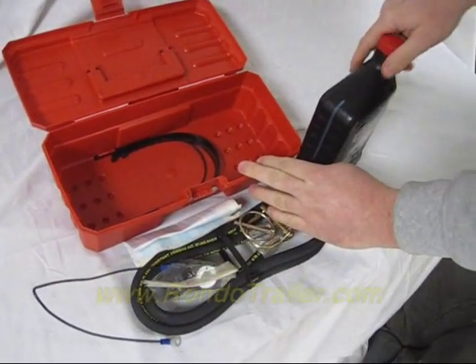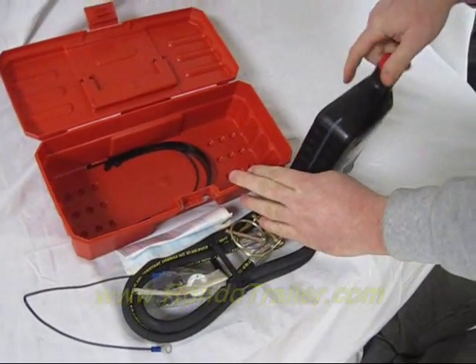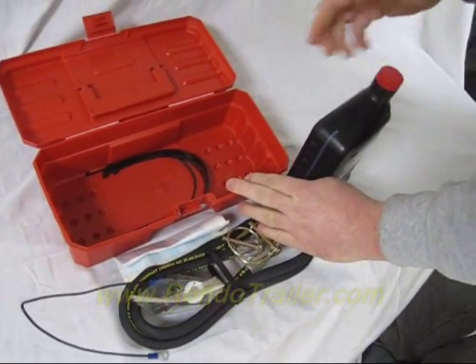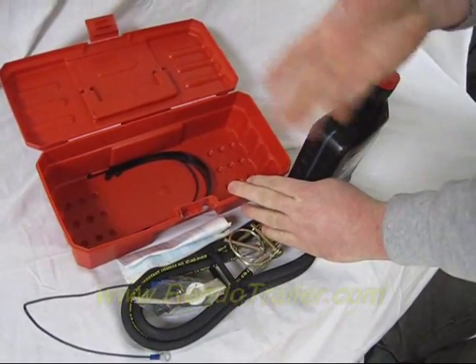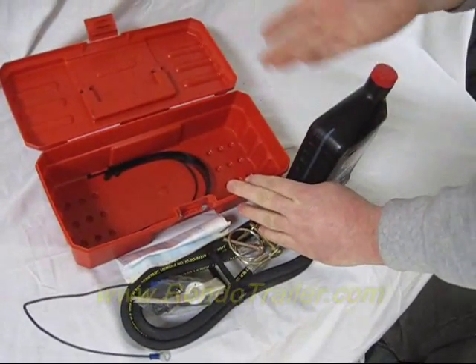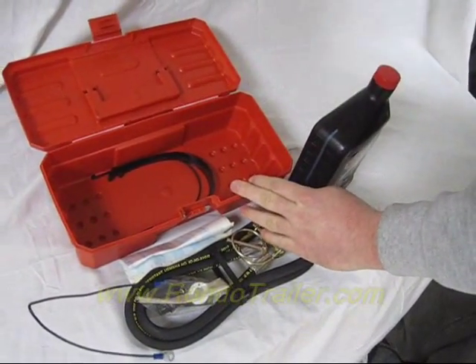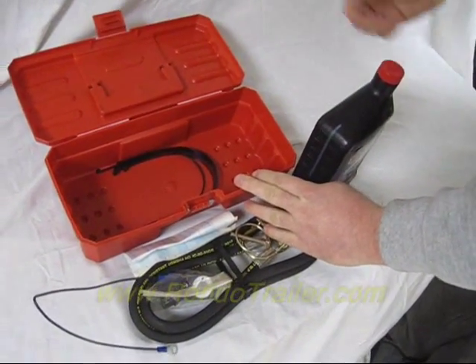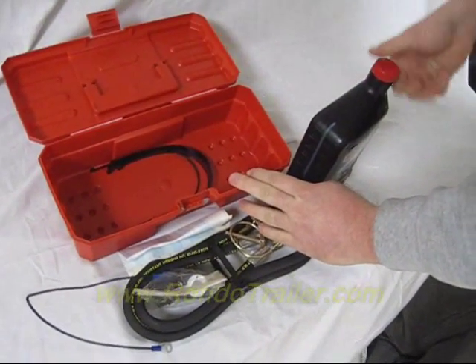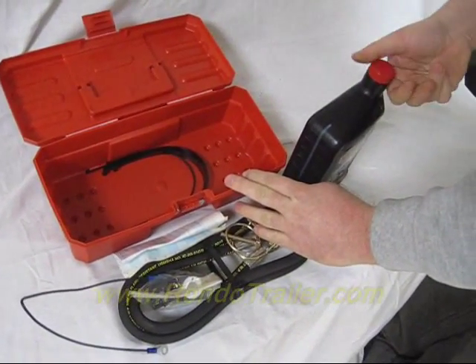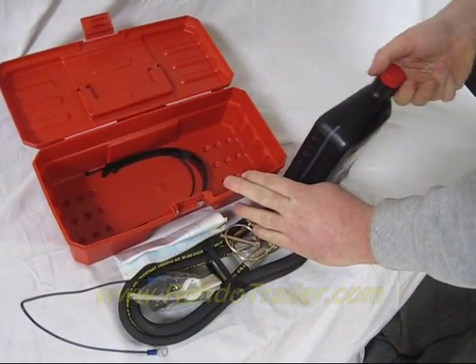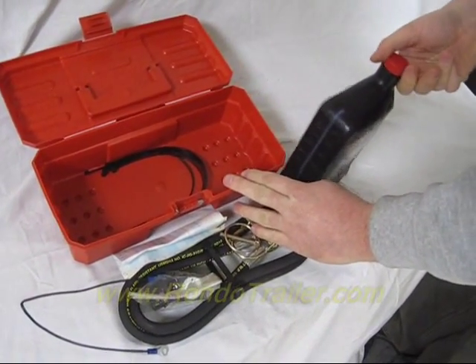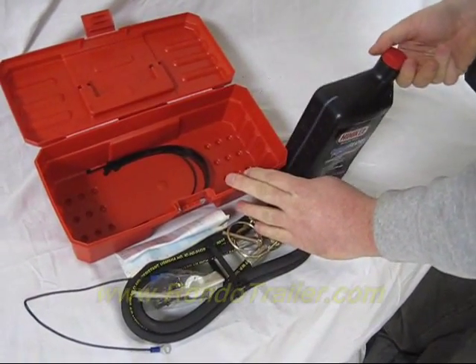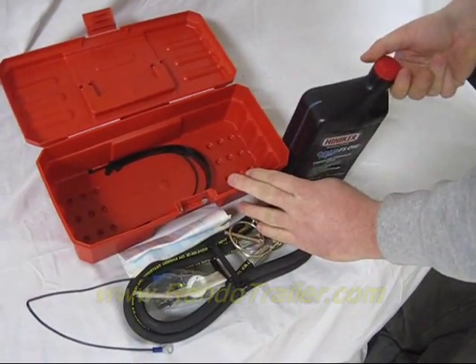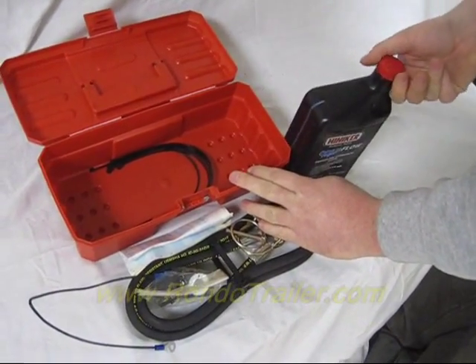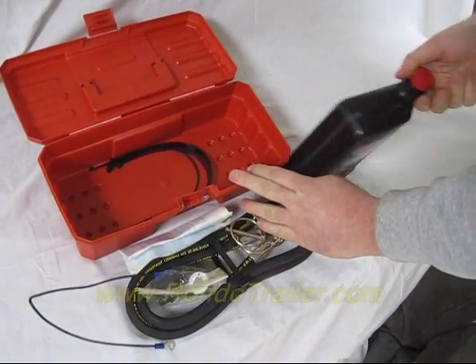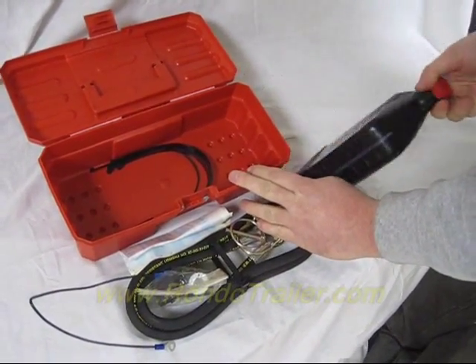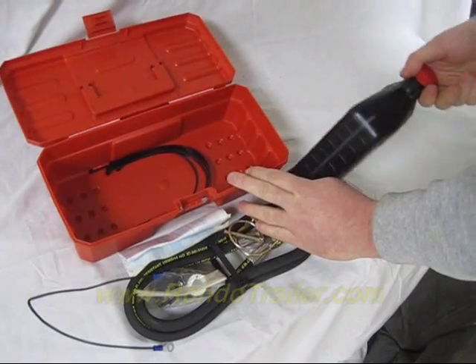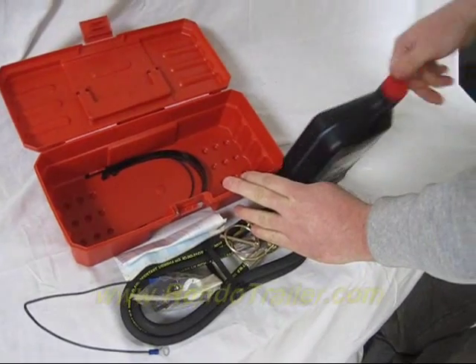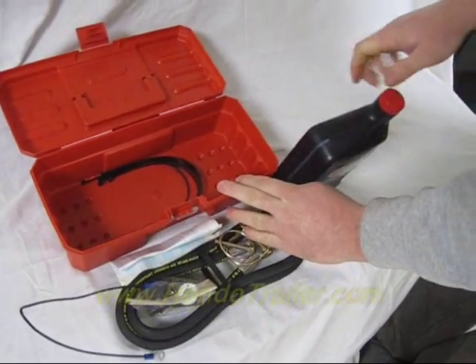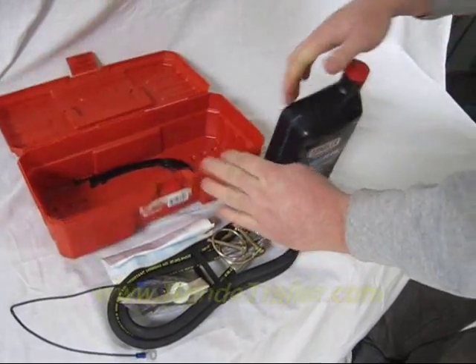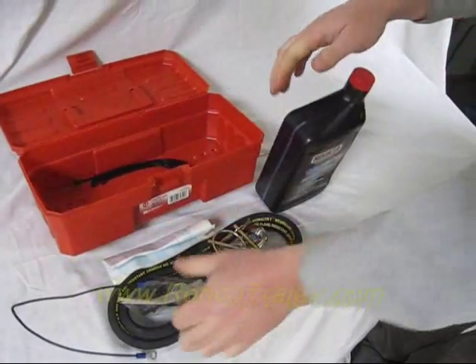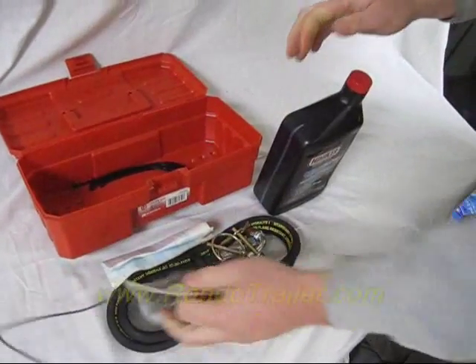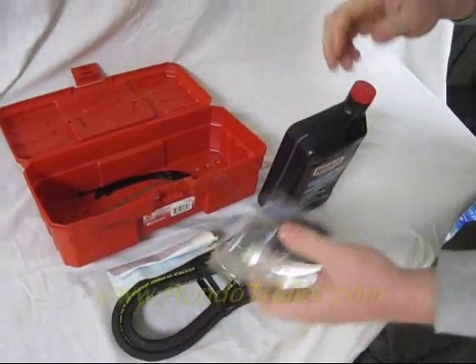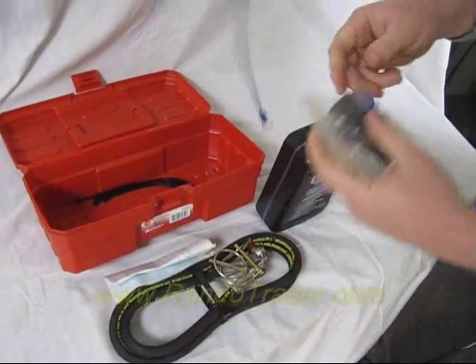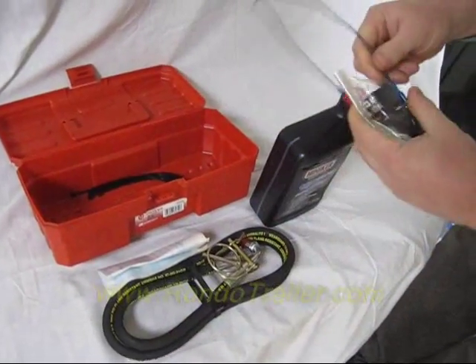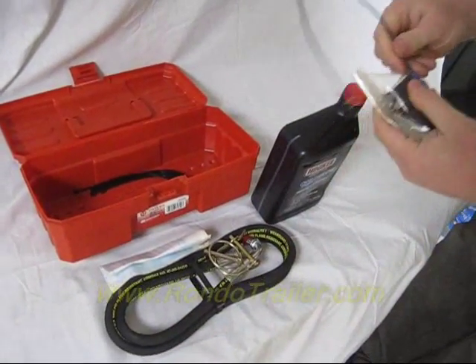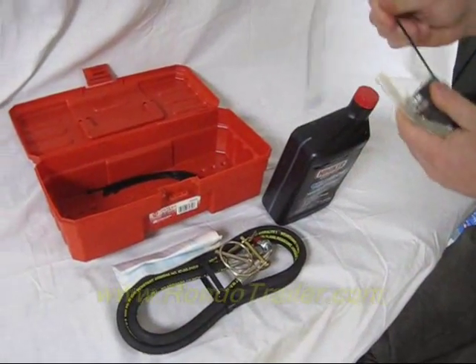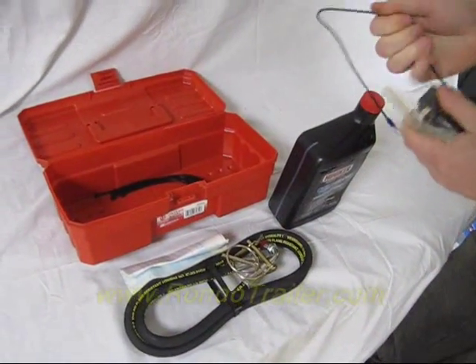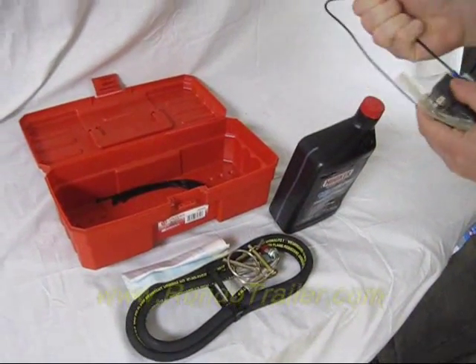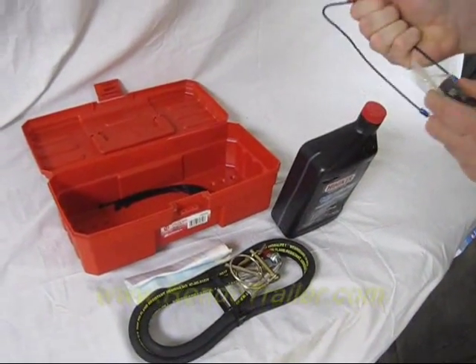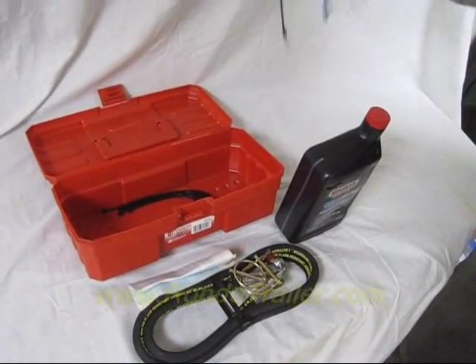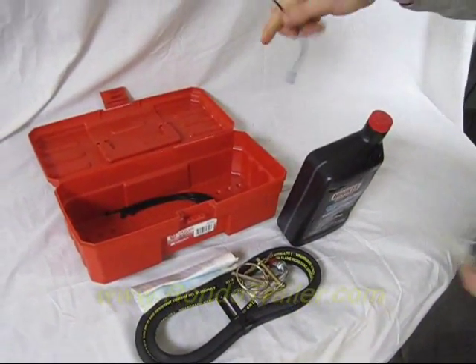And you get a bunch of zip ties if you need to reroute a hose, hold something up, put a headlight back on if you smash it off on something, or whatever. But there you go — that's the contents of the Hineker repair kit.